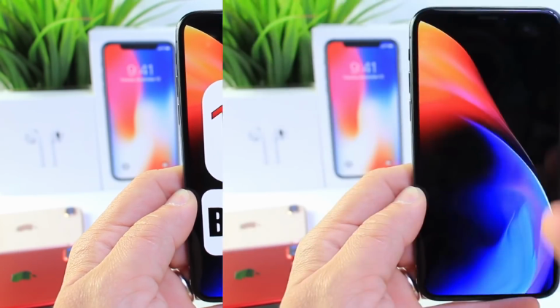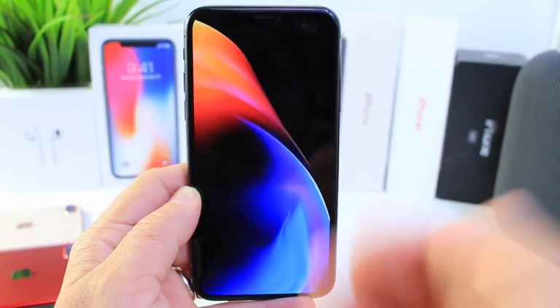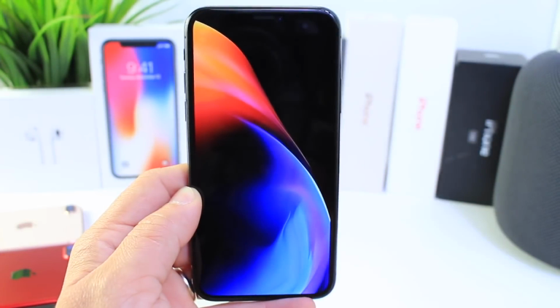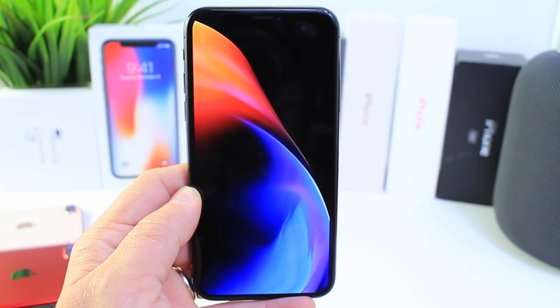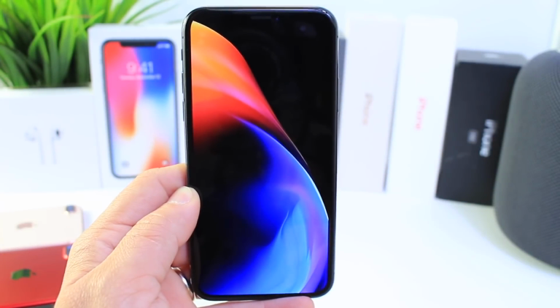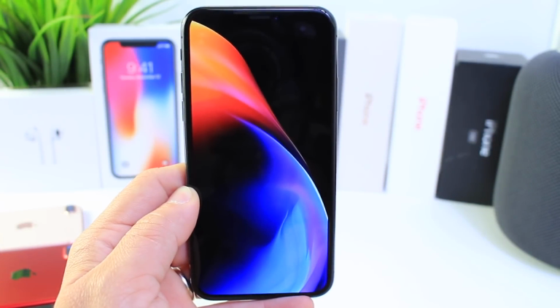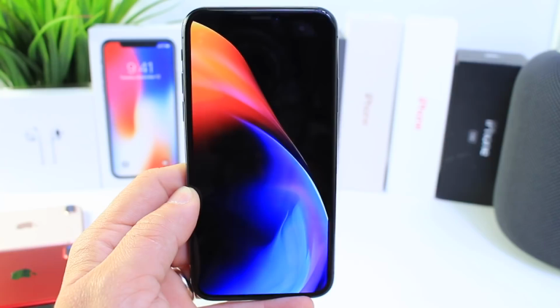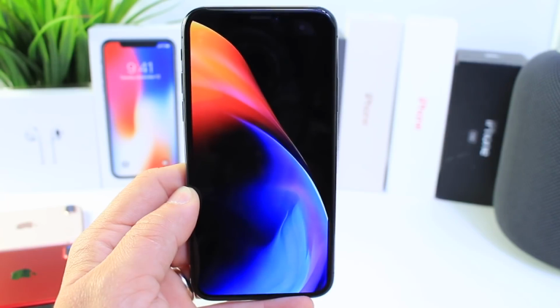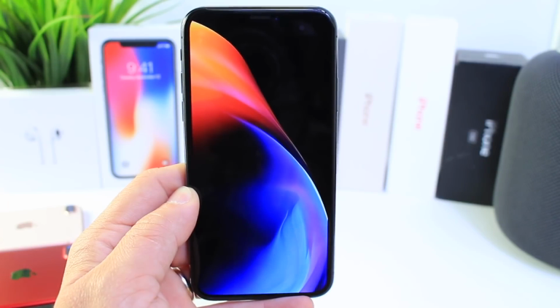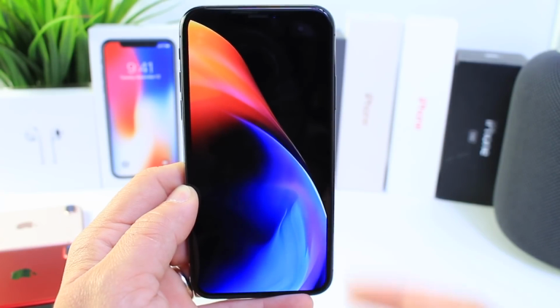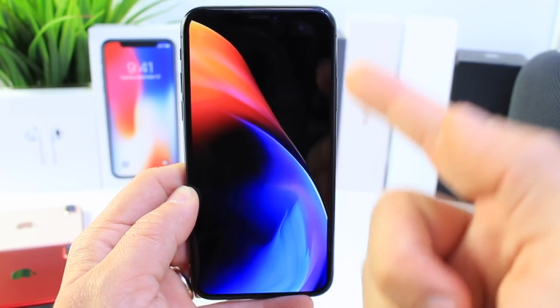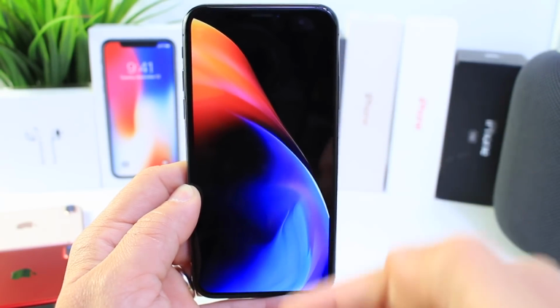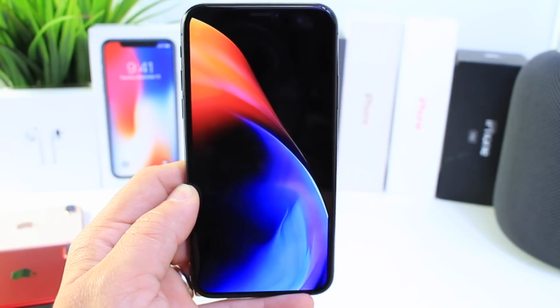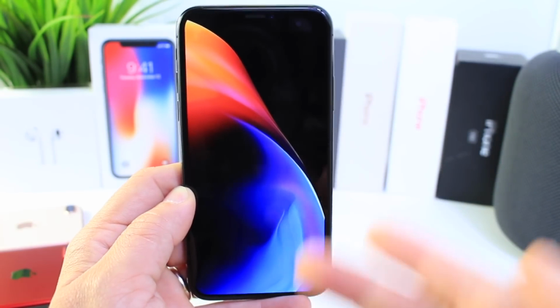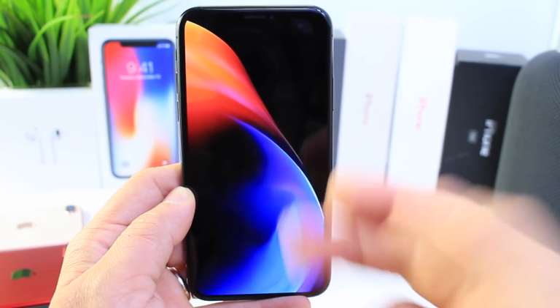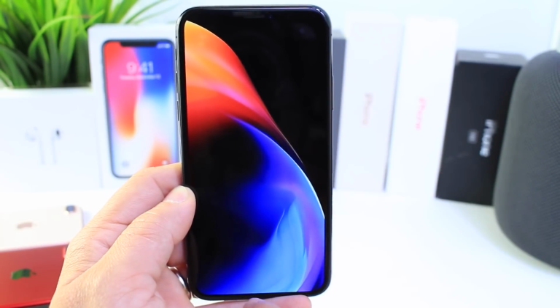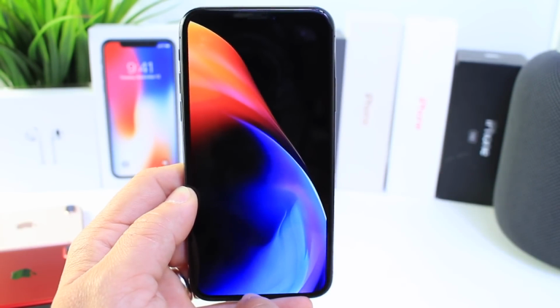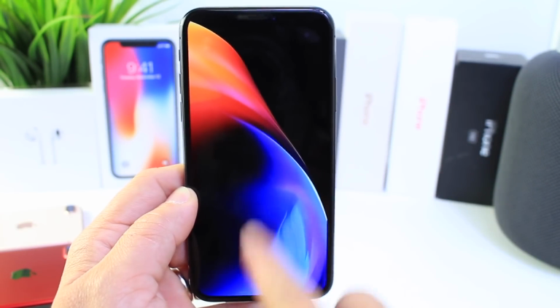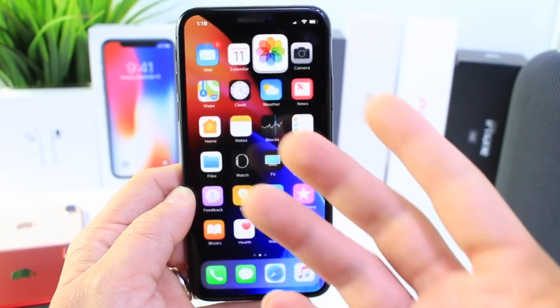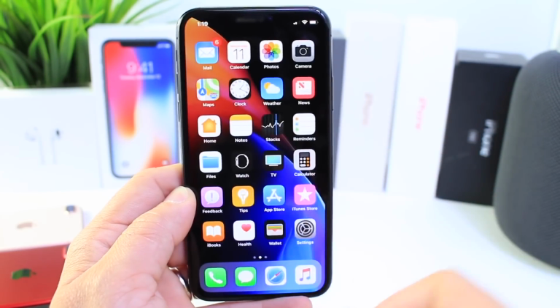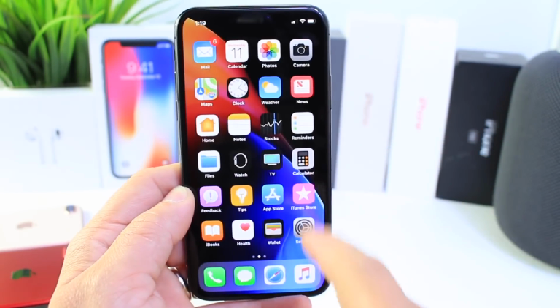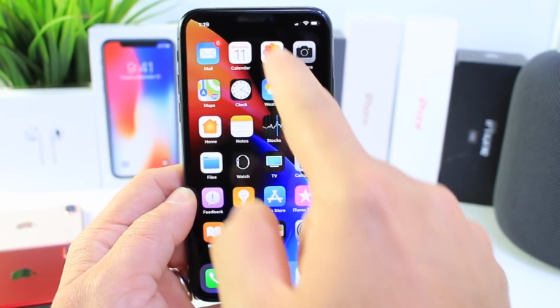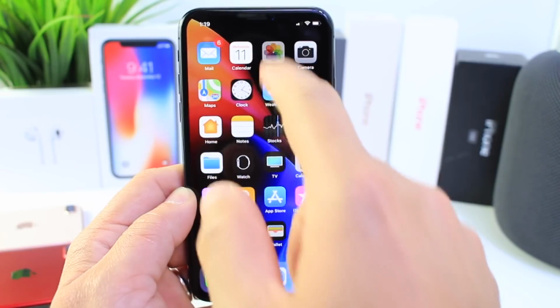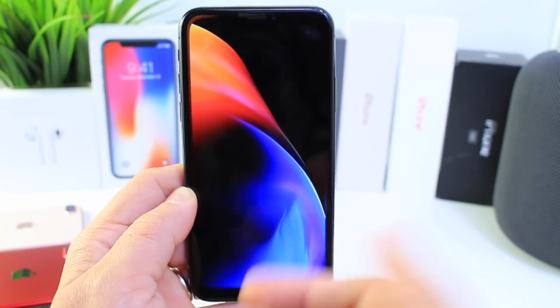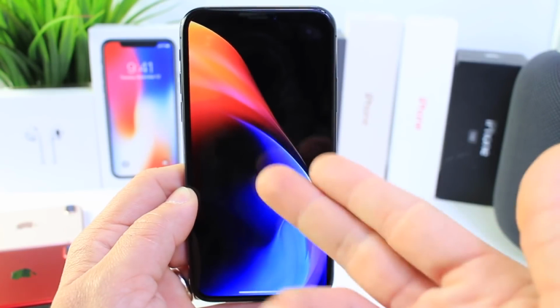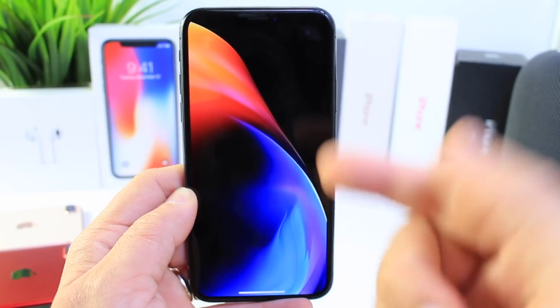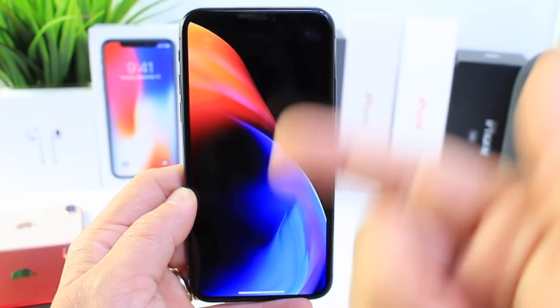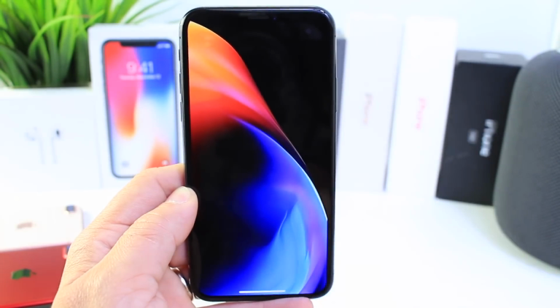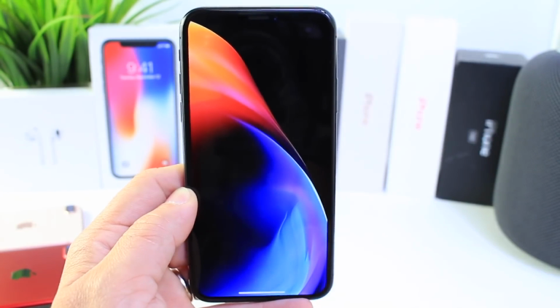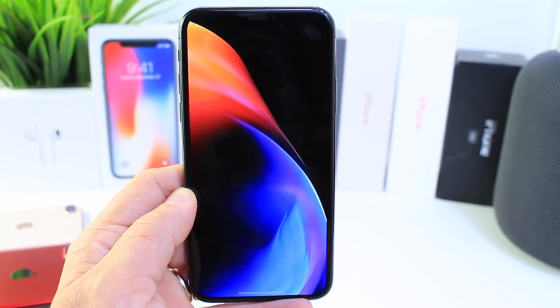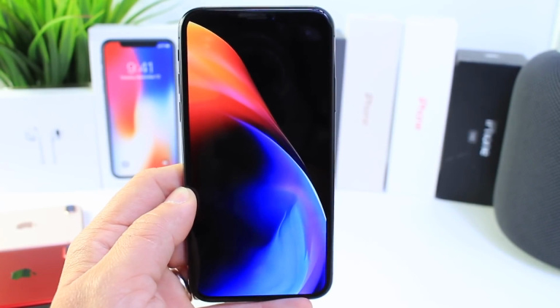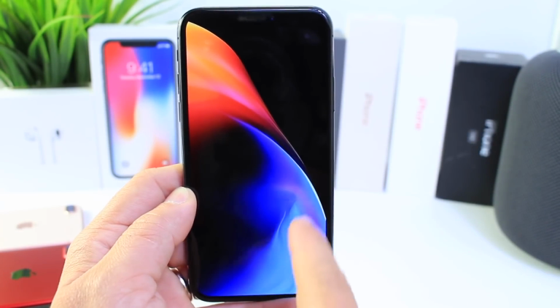First off, if you haven't downloaded the product RED wallpaper for the iPhone 8, links will be in the description. It's a really cool wallpaper — I'm actually using it on my iPhone 10 right now, so if you want it, links will be in the description down below.